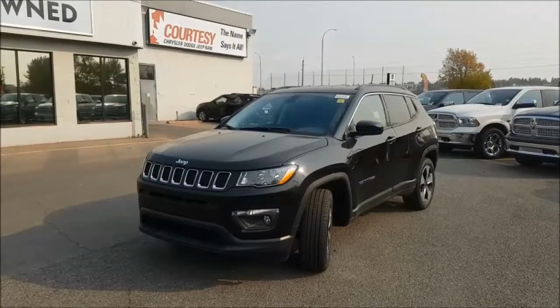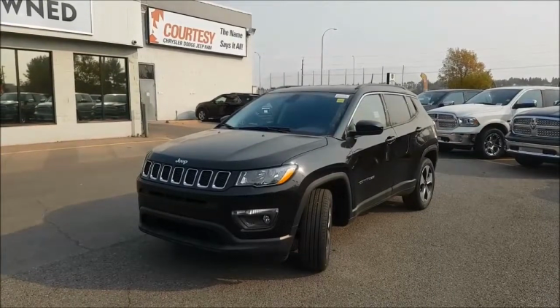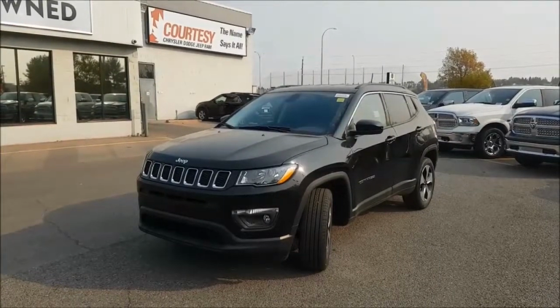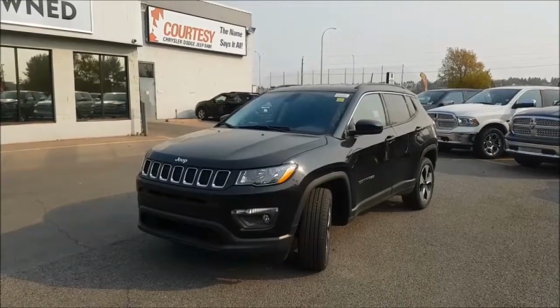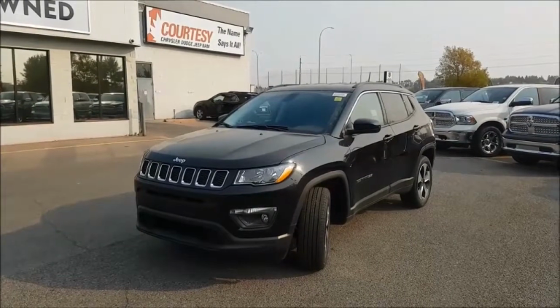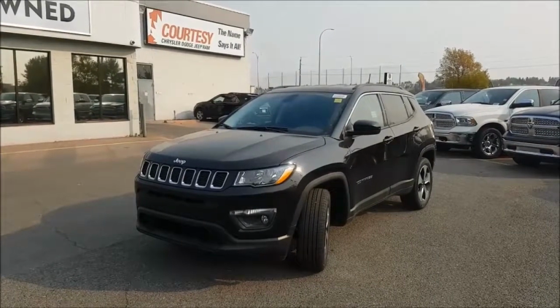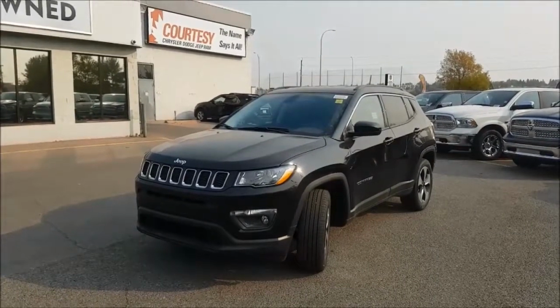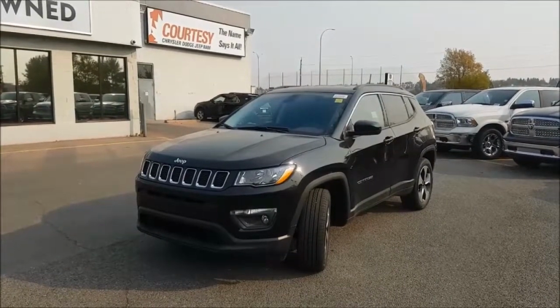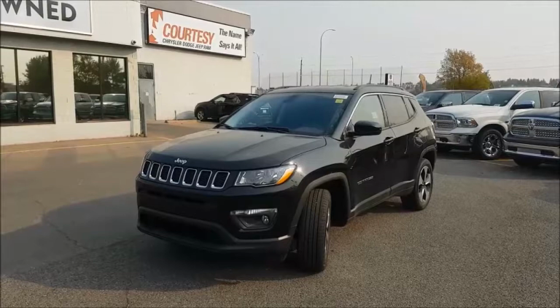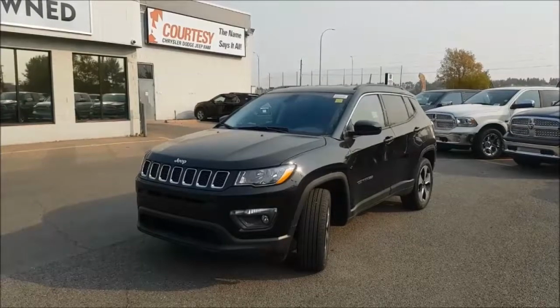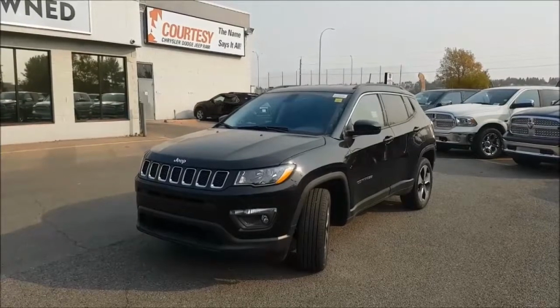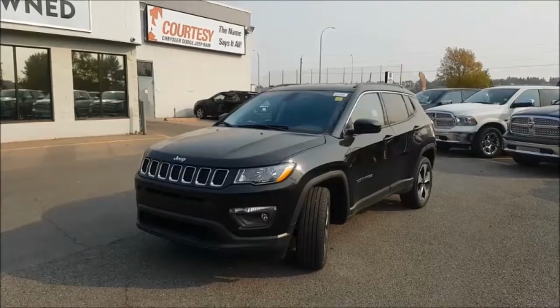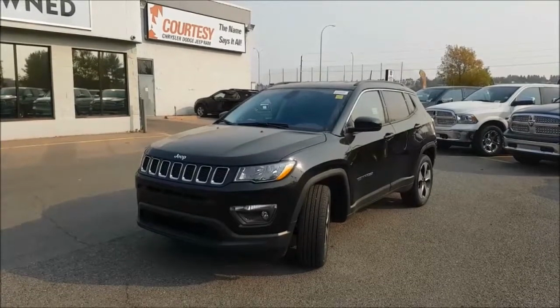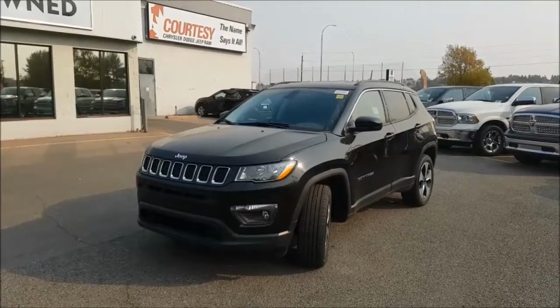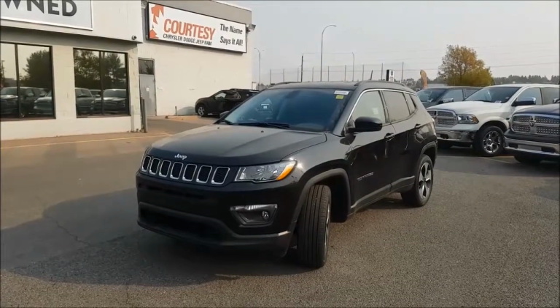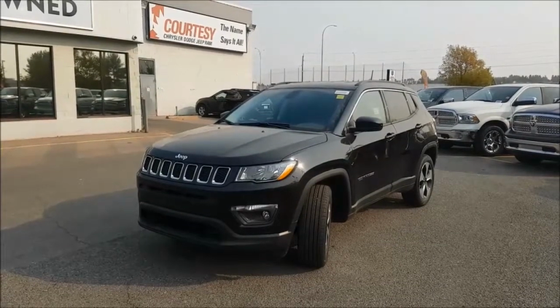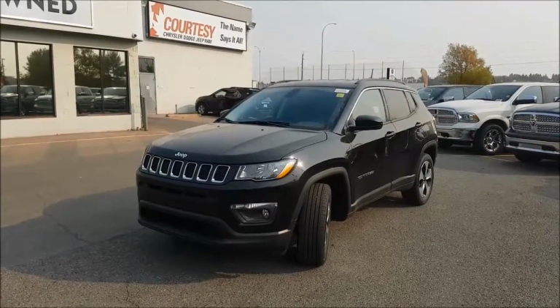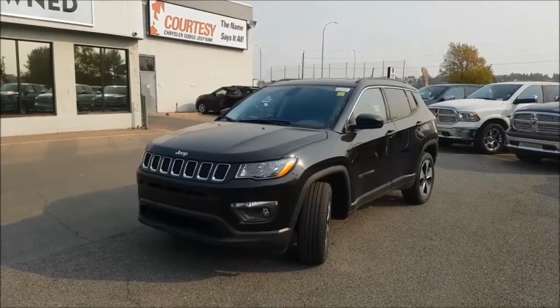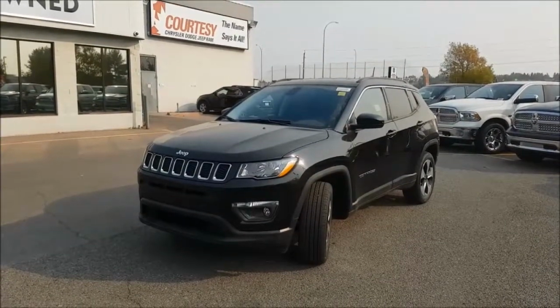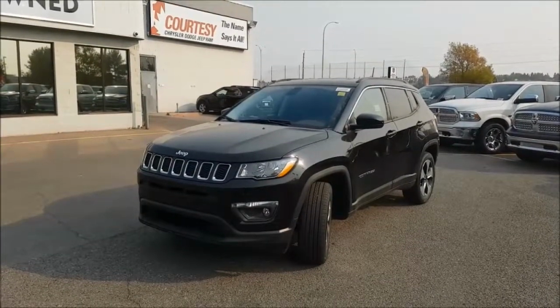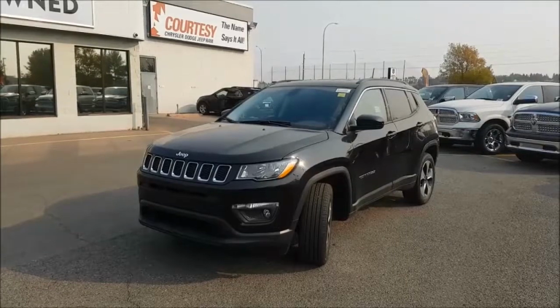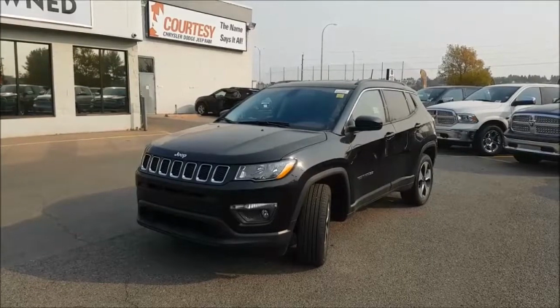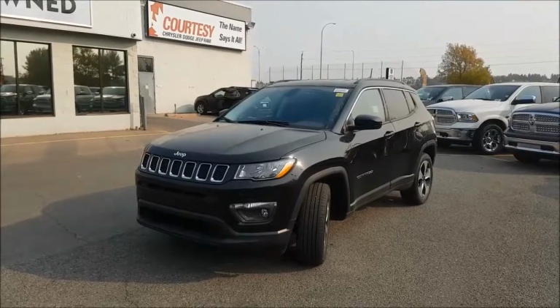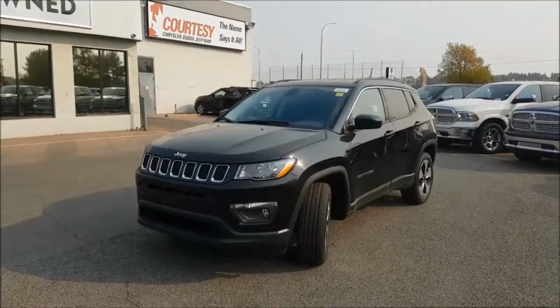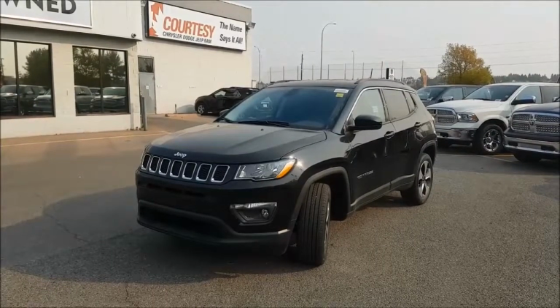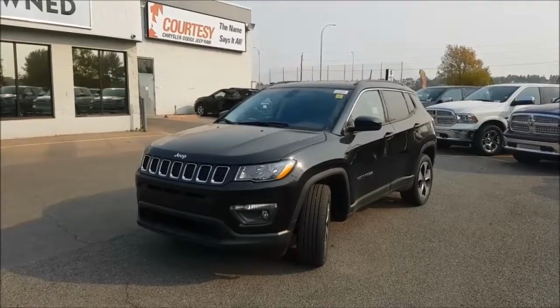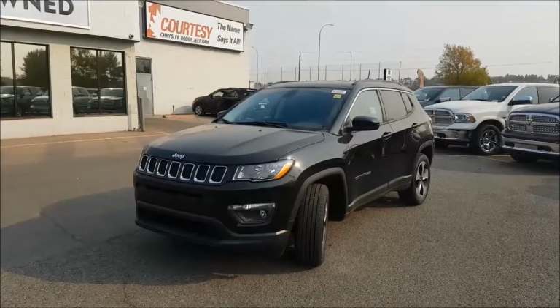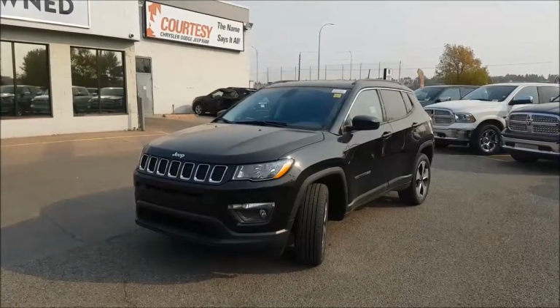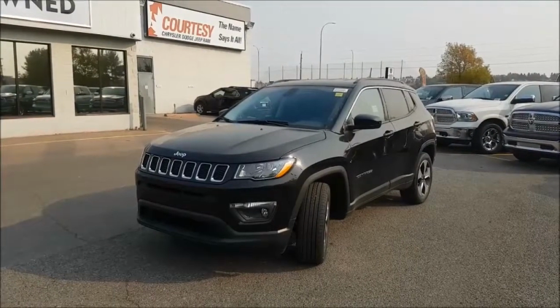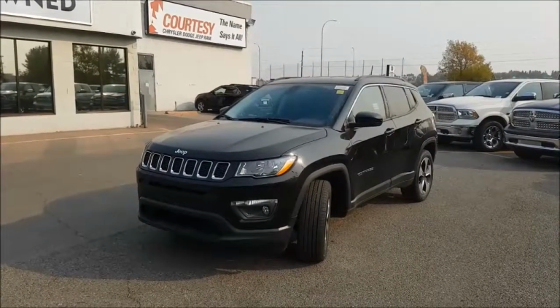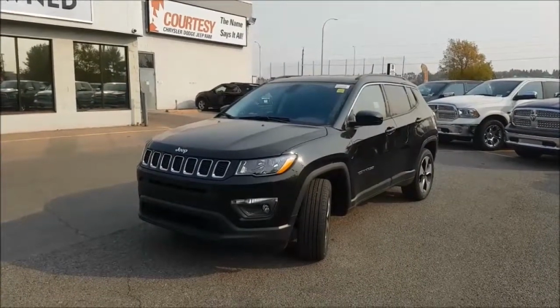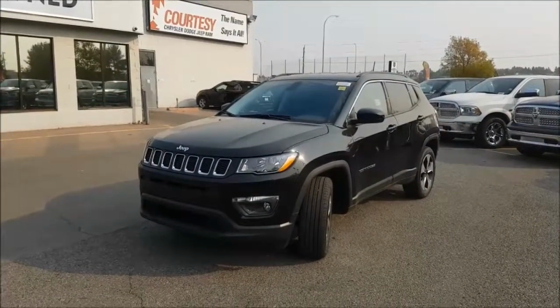Under the hood you're going to find a 2.4 liter Tiger Shark multi-air i4 engine coupled with either a 6-speed manual transmission, 6-speed automatic transmission, or a 9-speed automatic transmission.